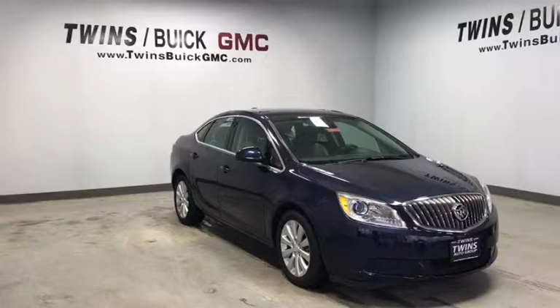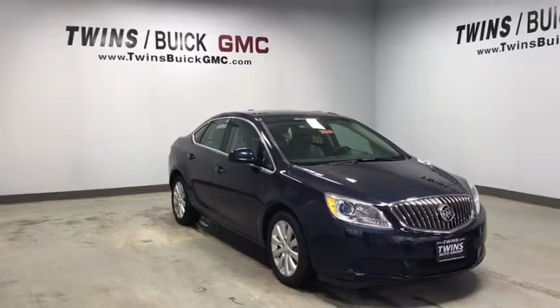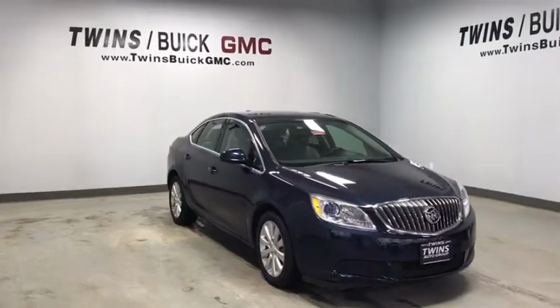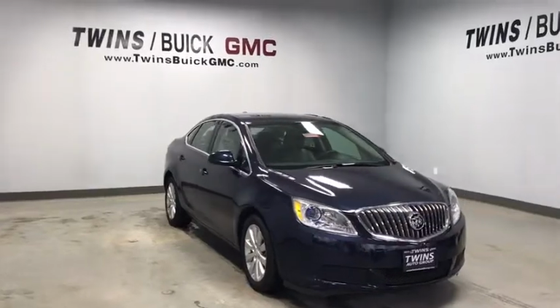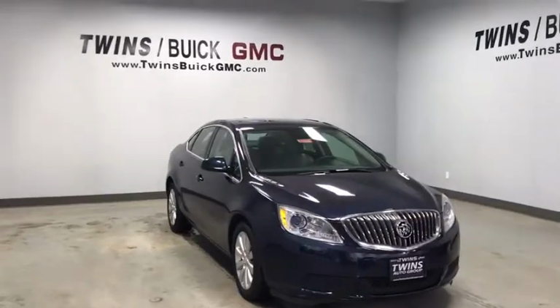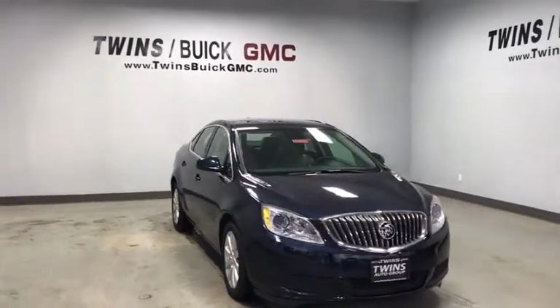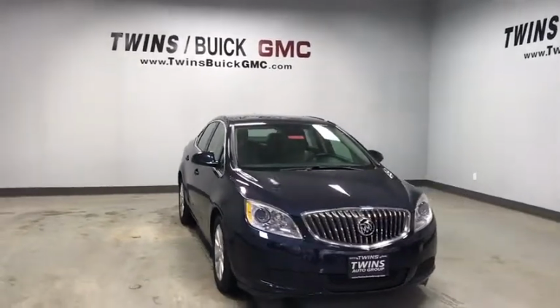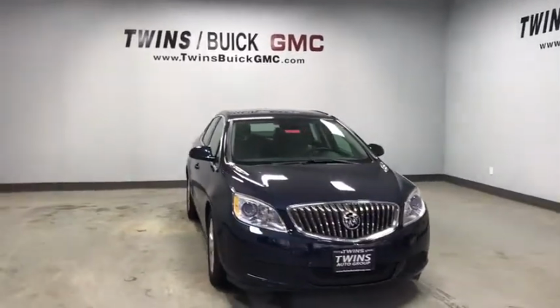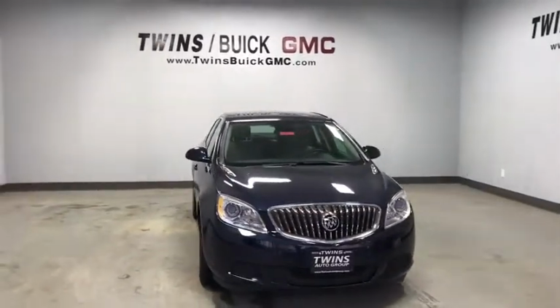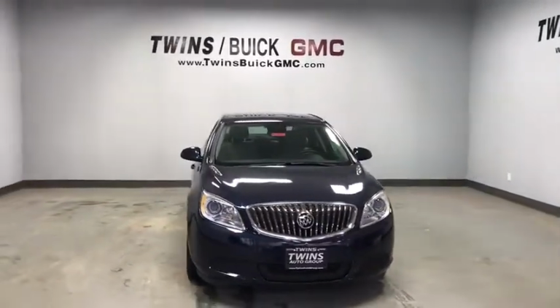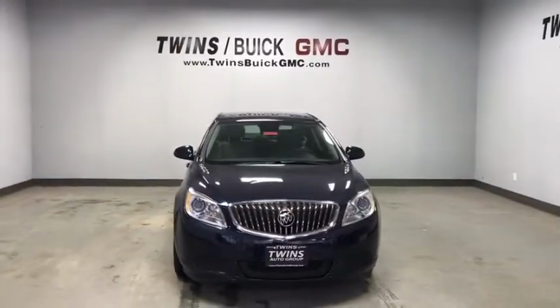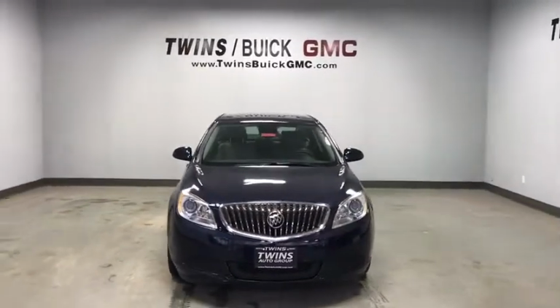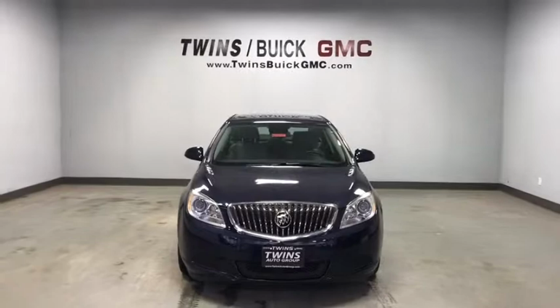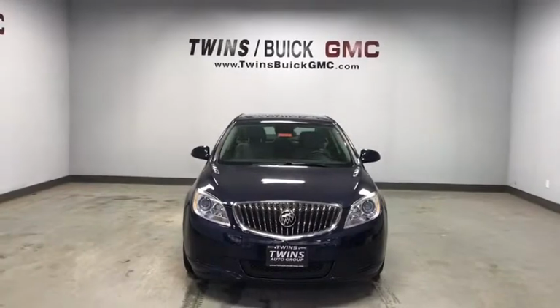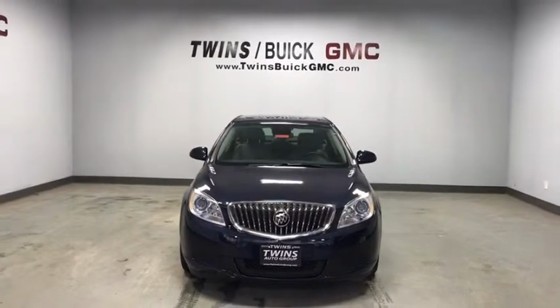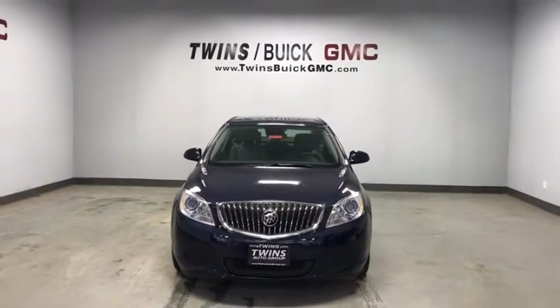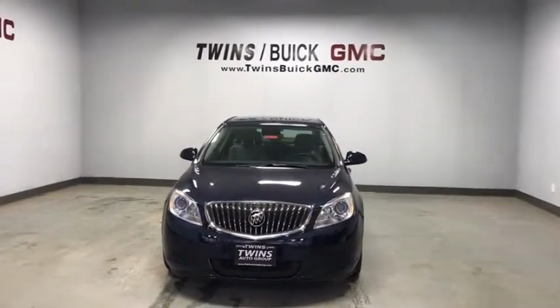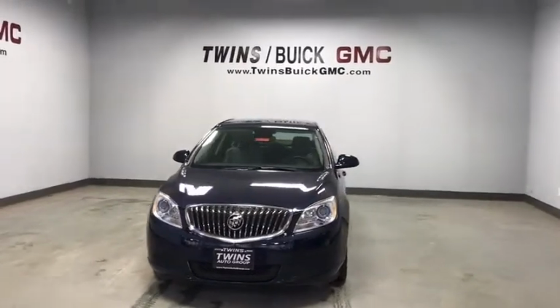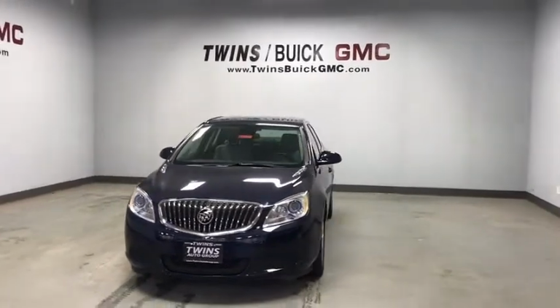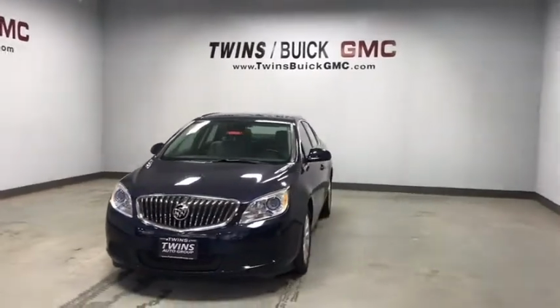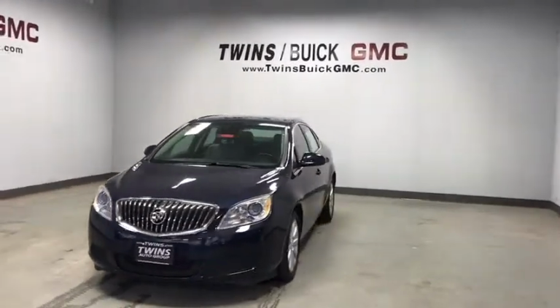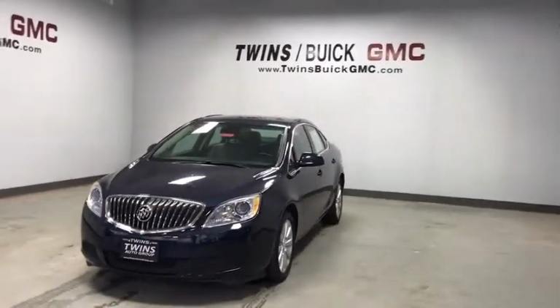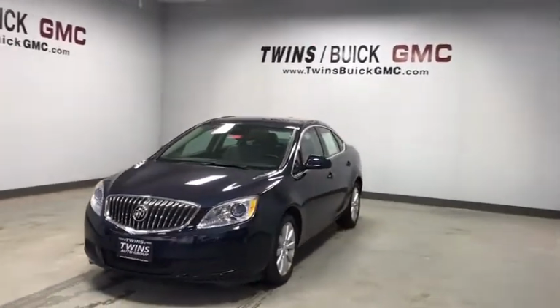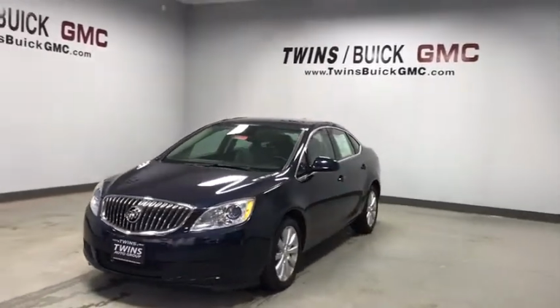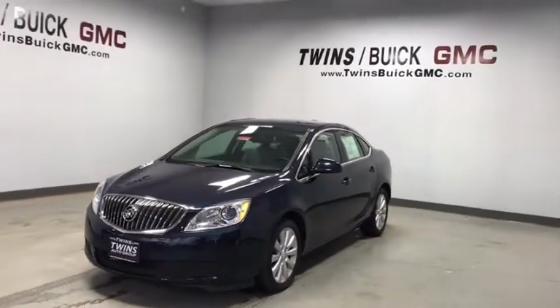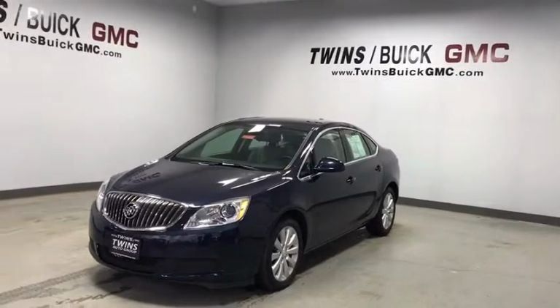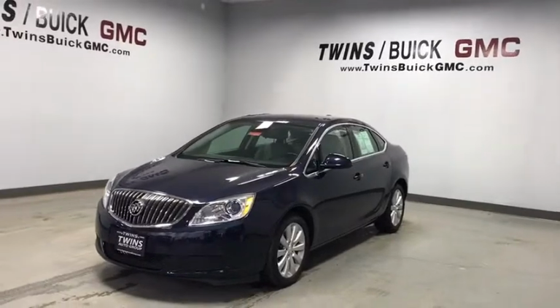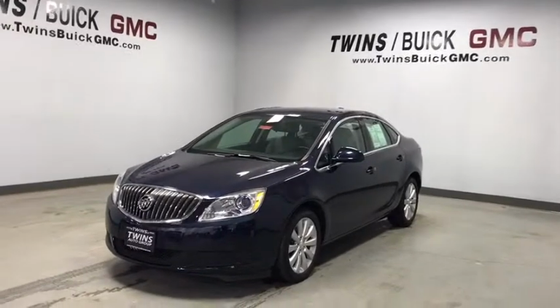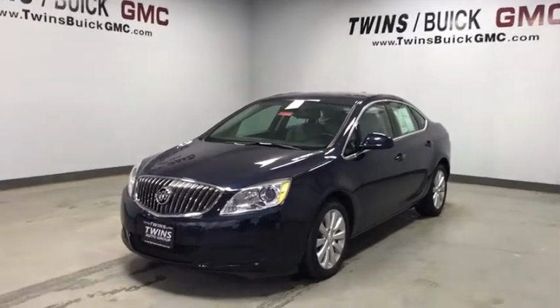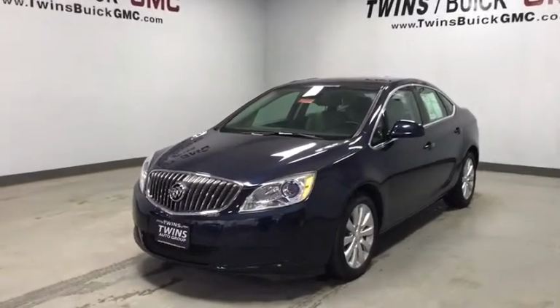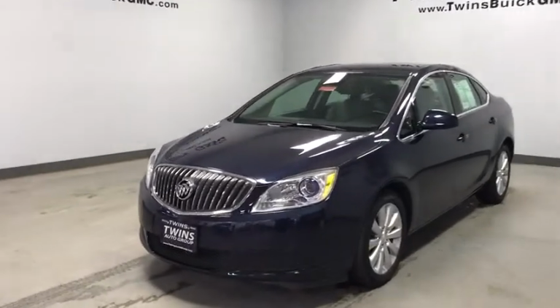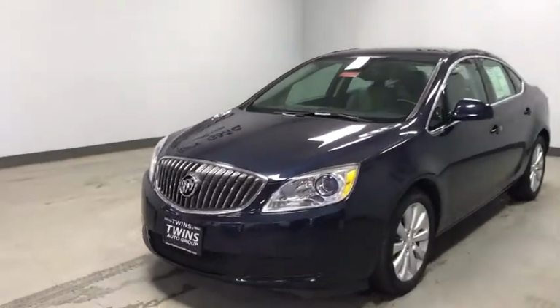The 2016 Buick Verano. The Buick Verano is a compact car built on the Delta II platform, designed and built from the ground up with the idea of it being a Buick. This vehicle has less than 30,000 miles.